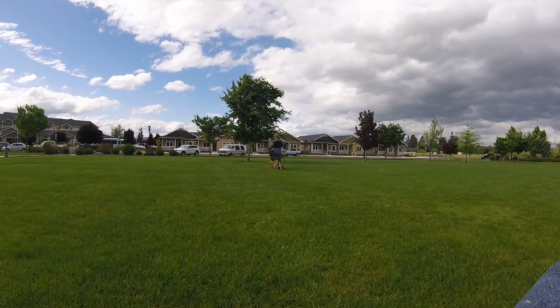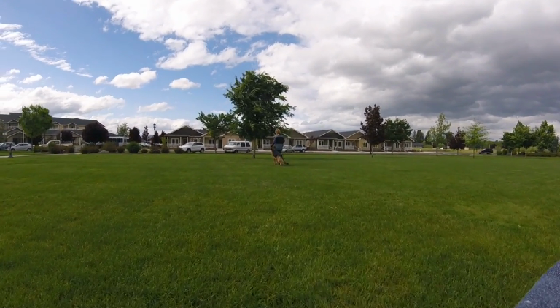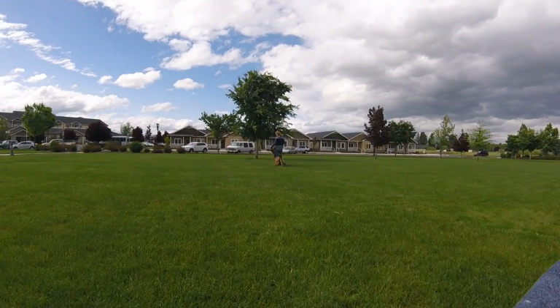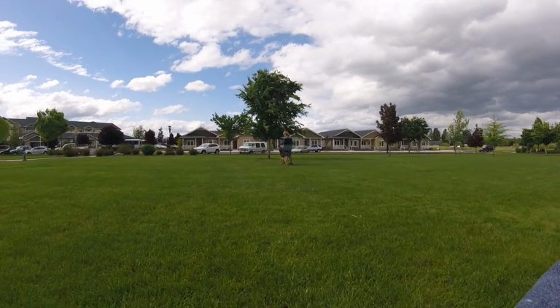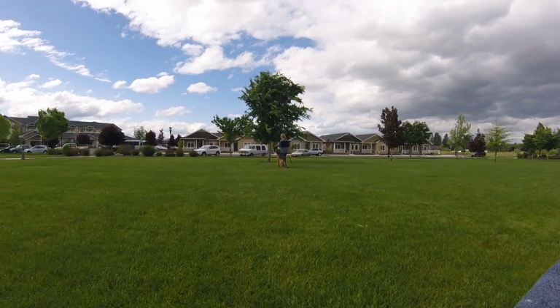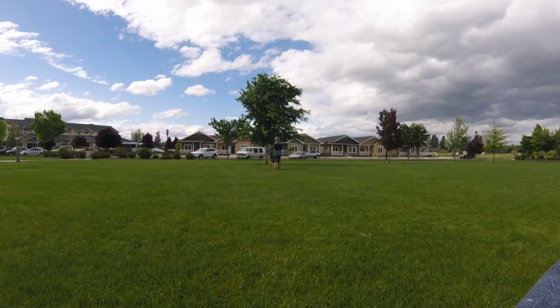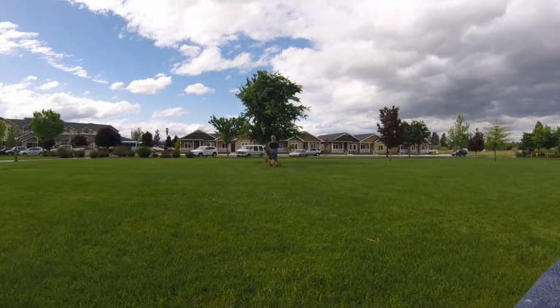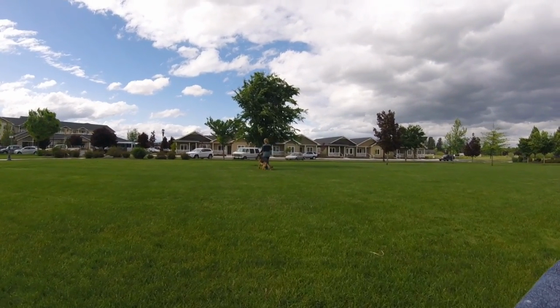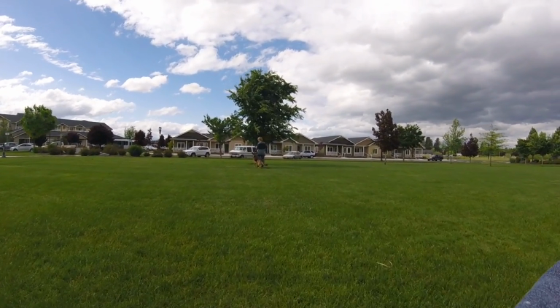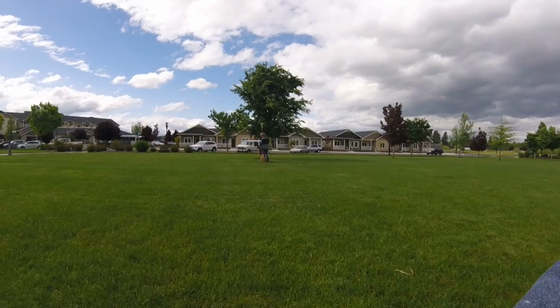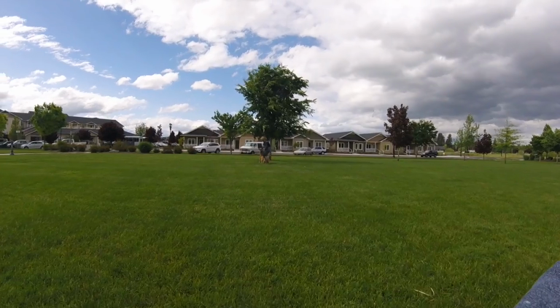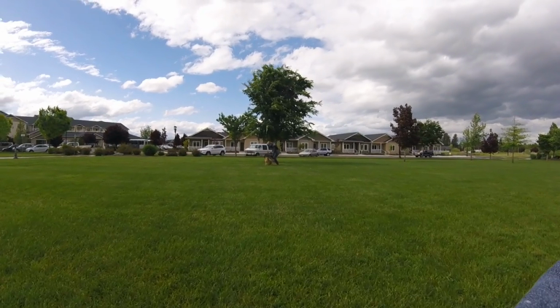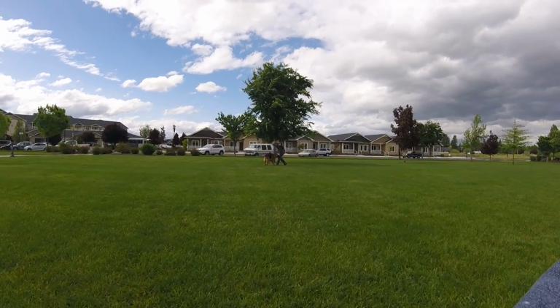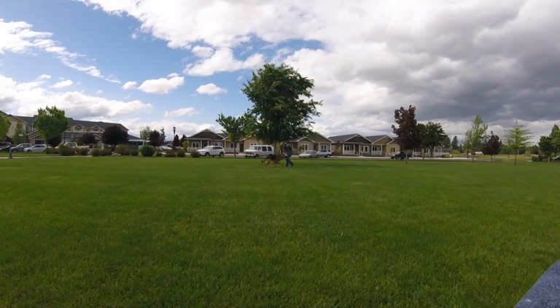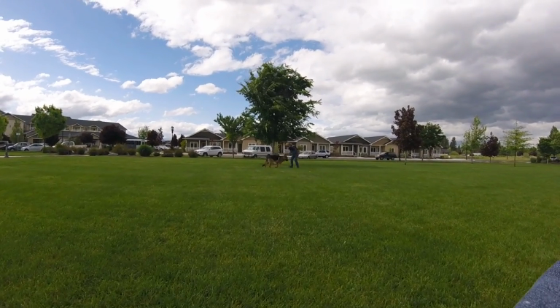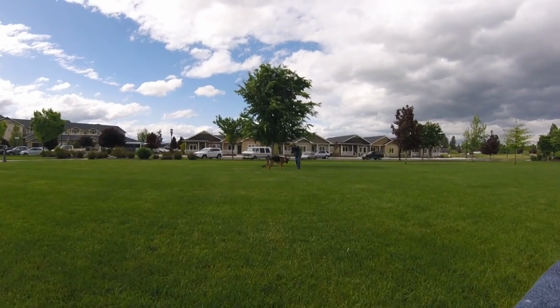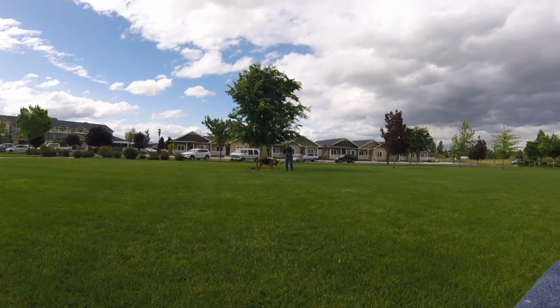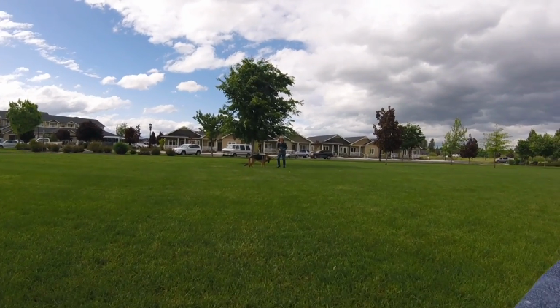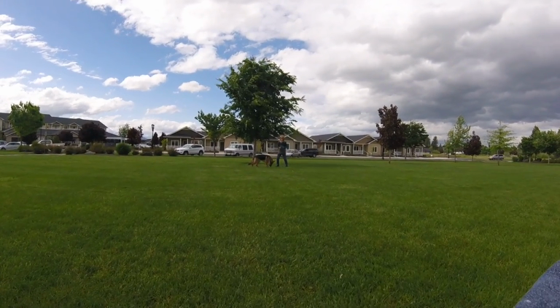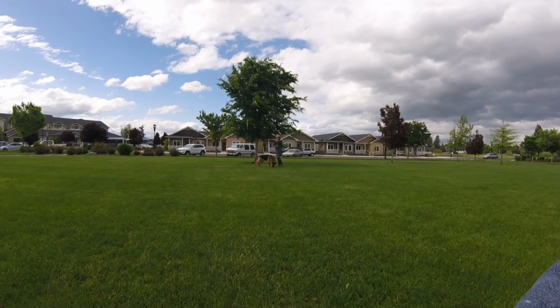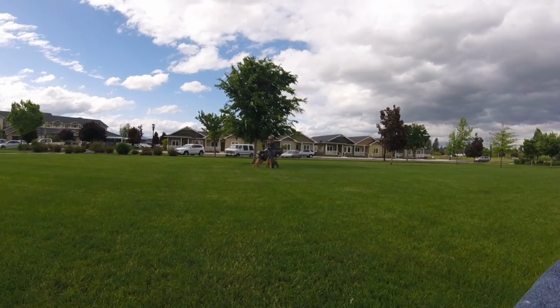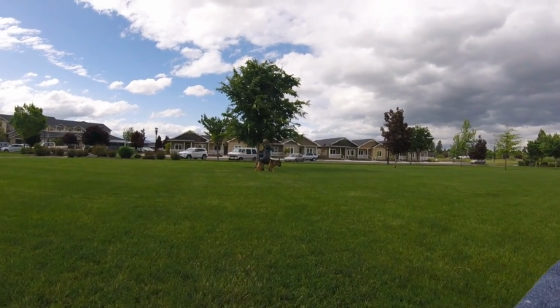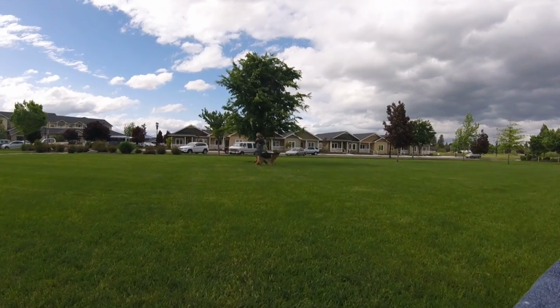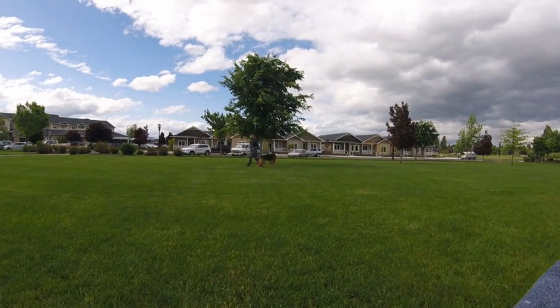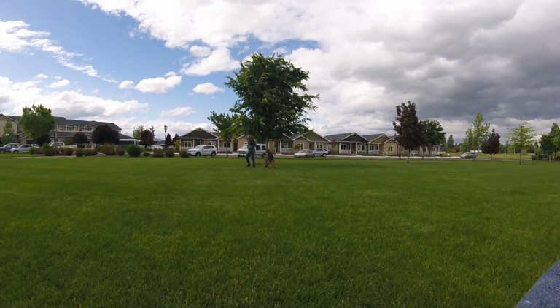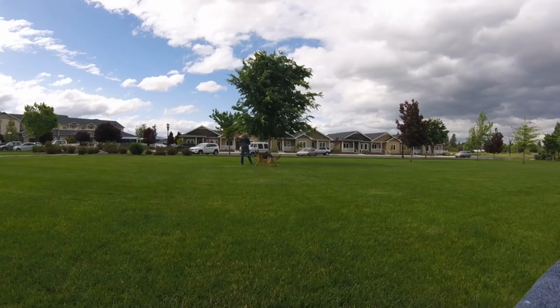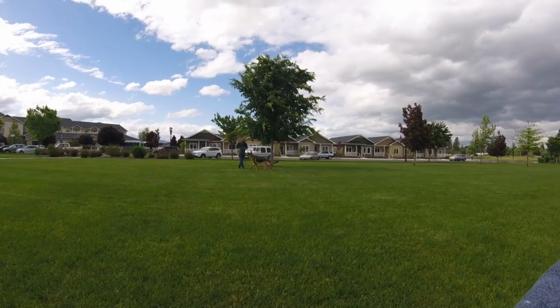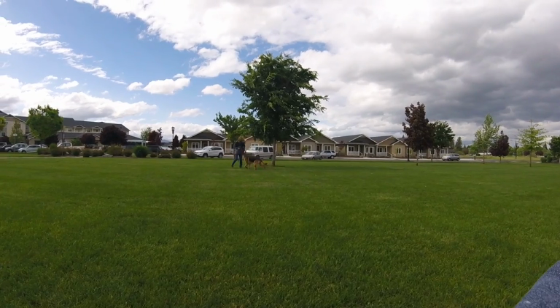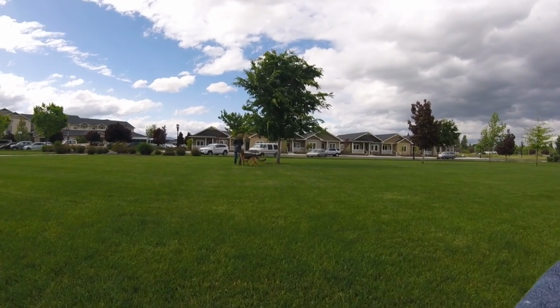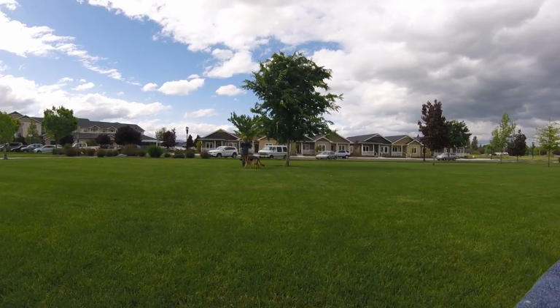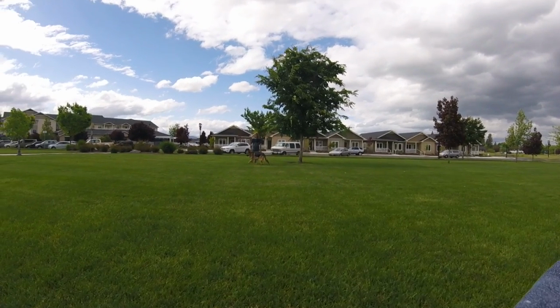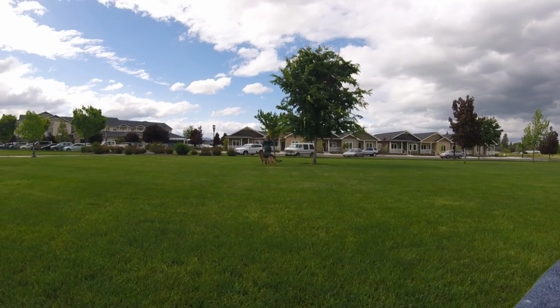Twist your wrist. There you go. You want to think of your palm as slightly tilted out, or the top of your hand slightly tilted out.